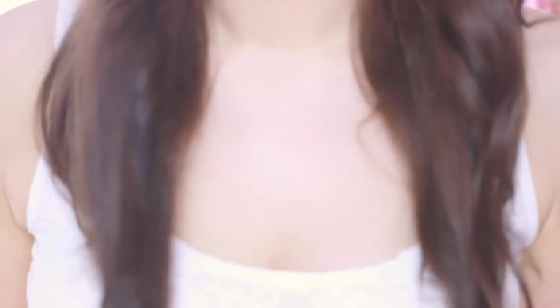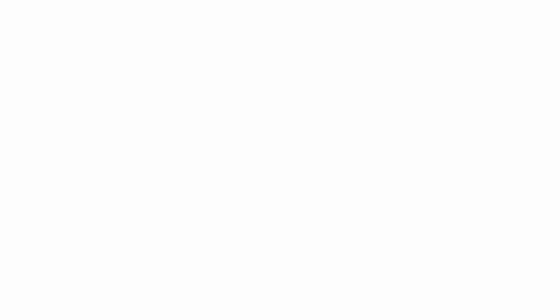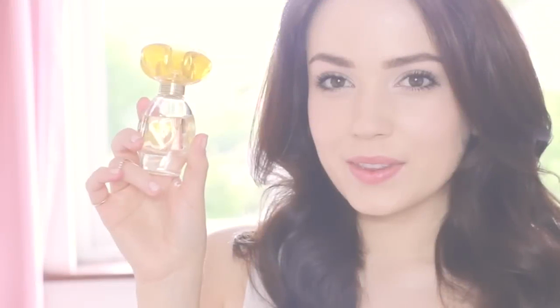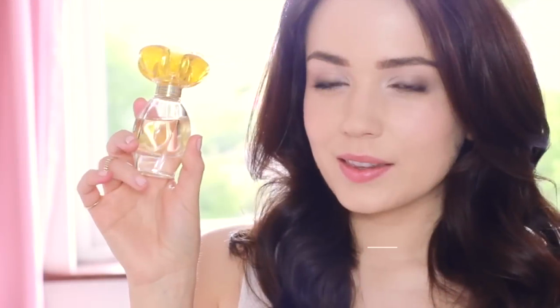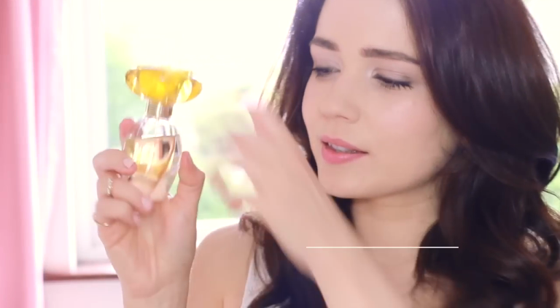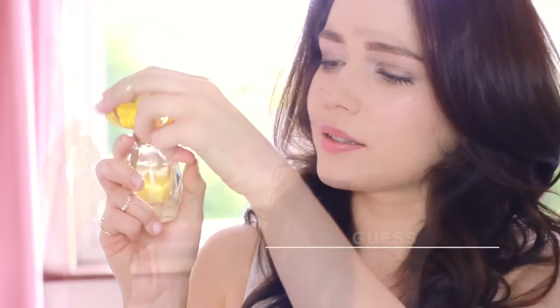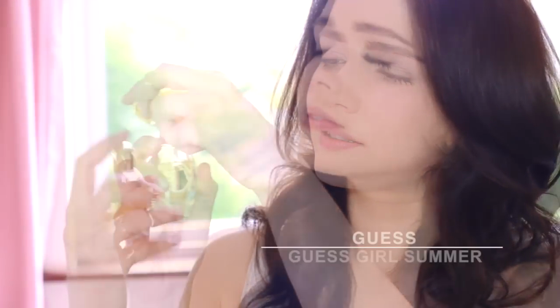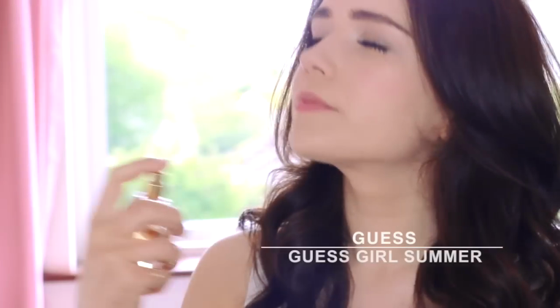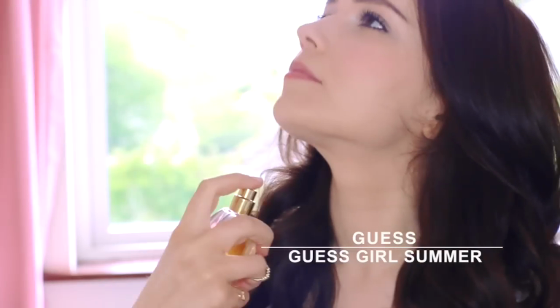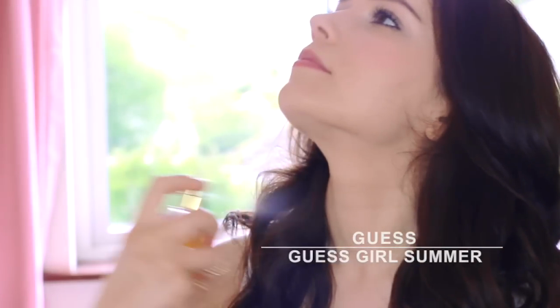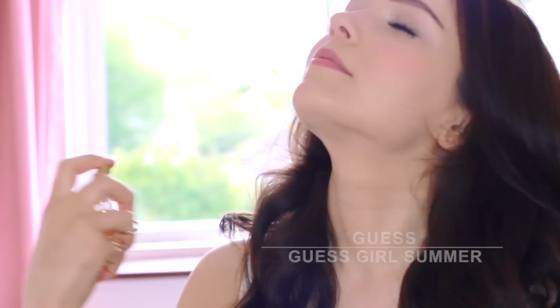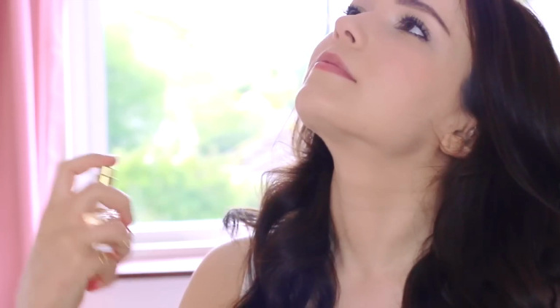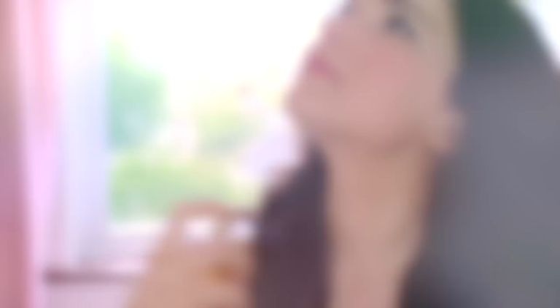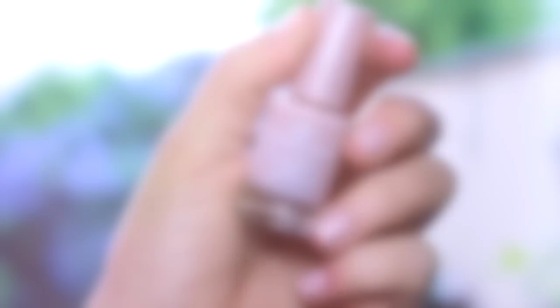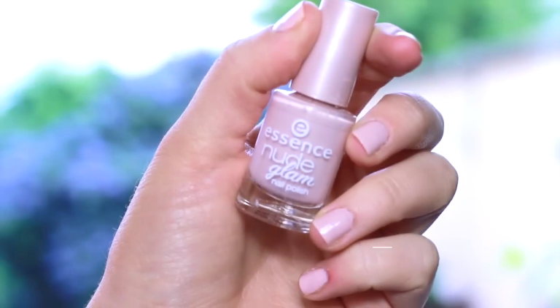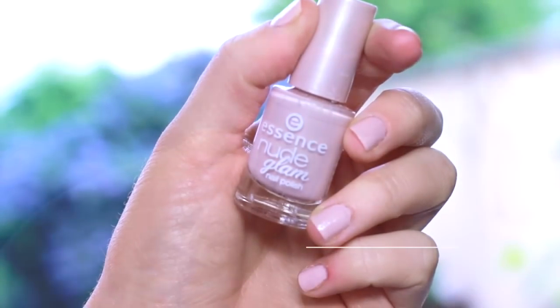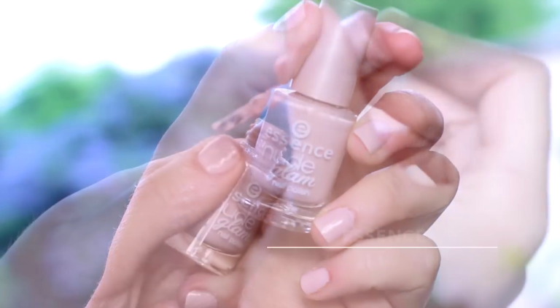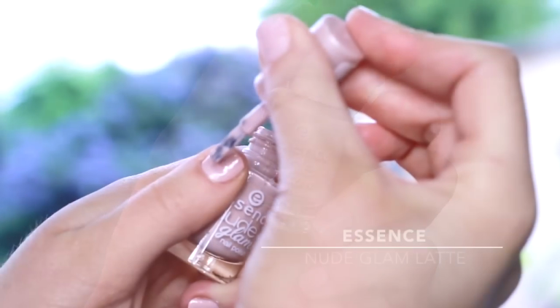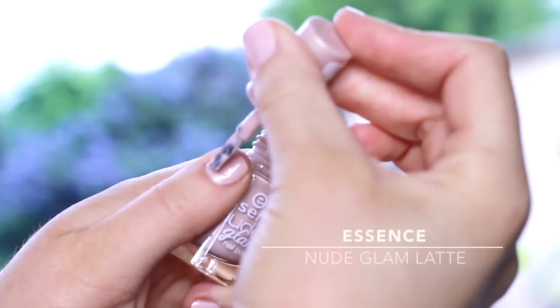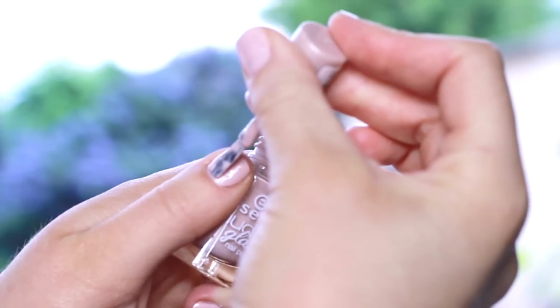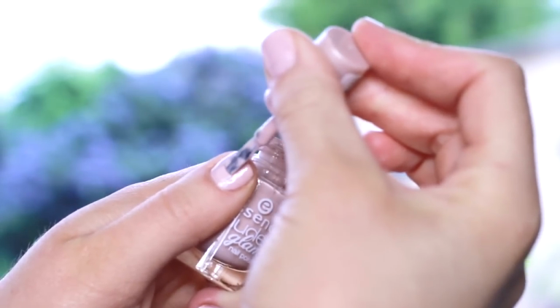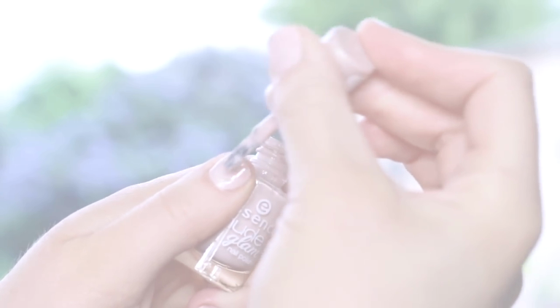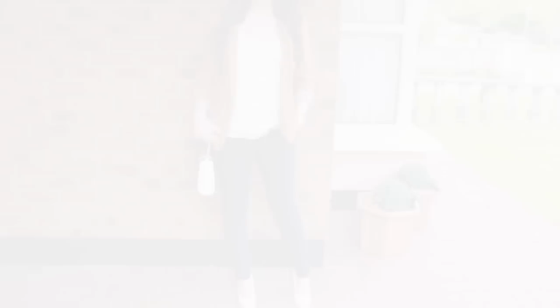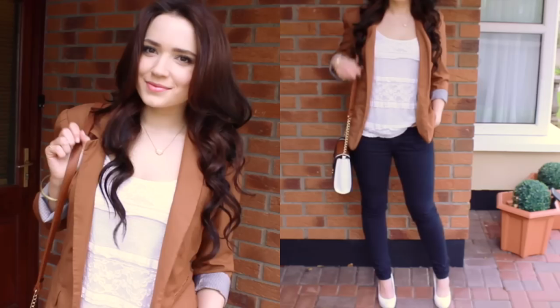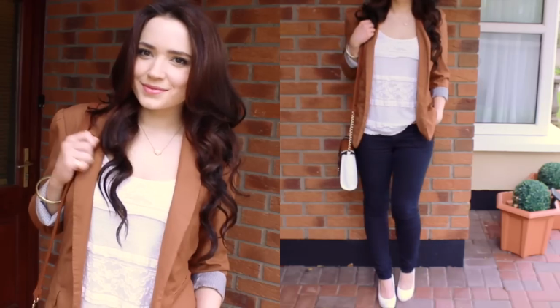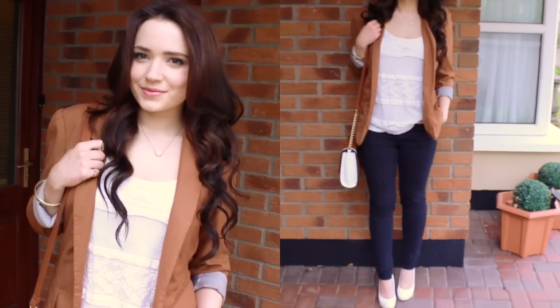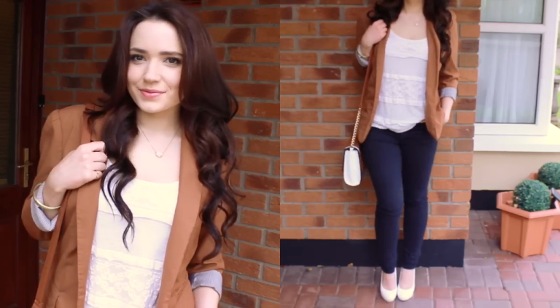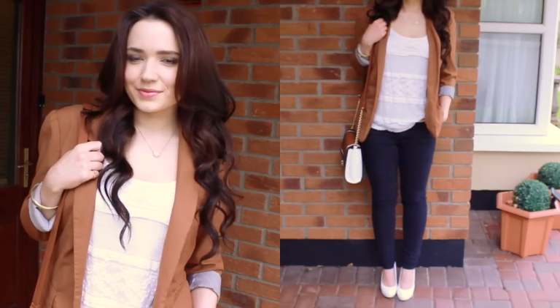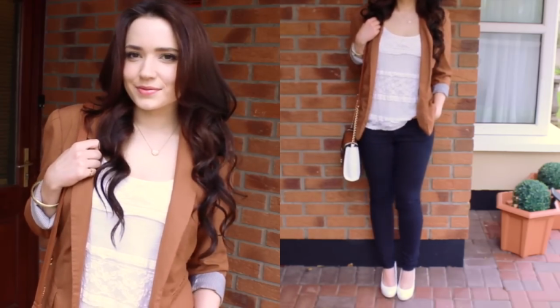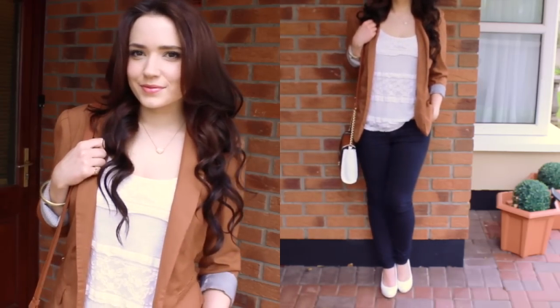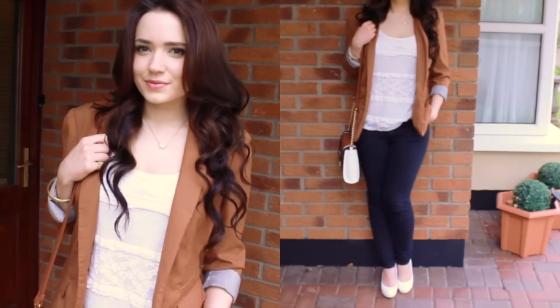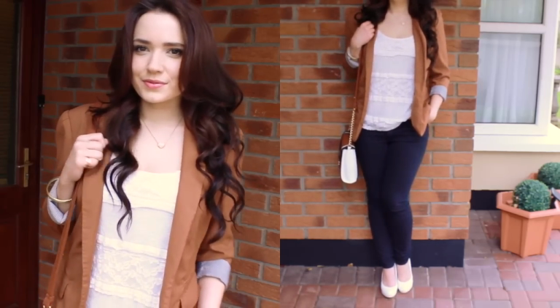I always apply perfume across my neck and shoulder, so when someone hugs you they get the scent of your perfume. On my nails I kept it quite nude and neutral. Now for my outfit, it's really casual and cute for a first date.